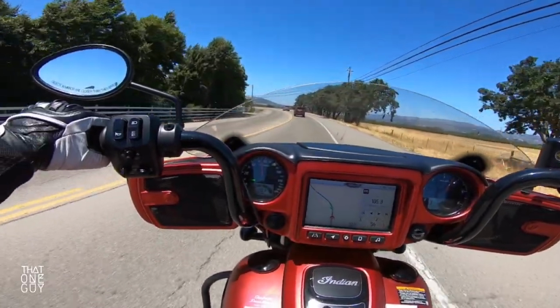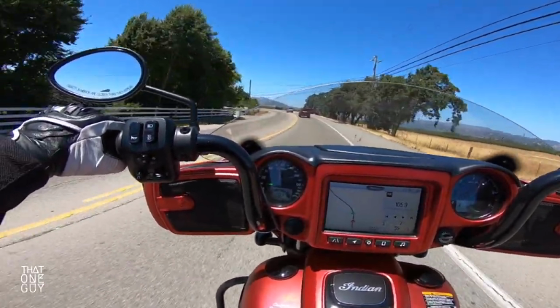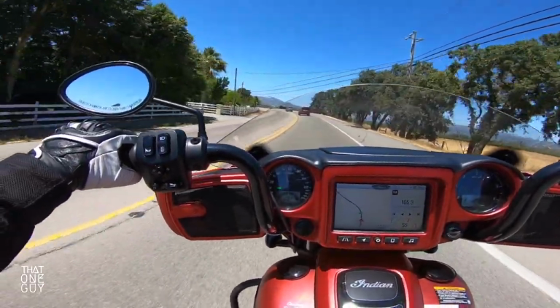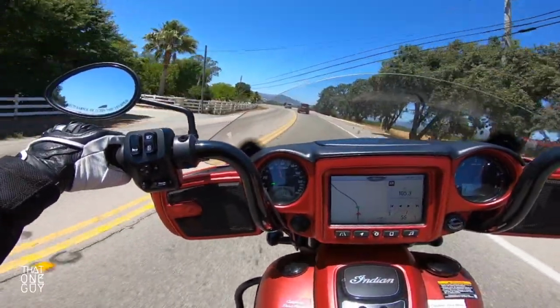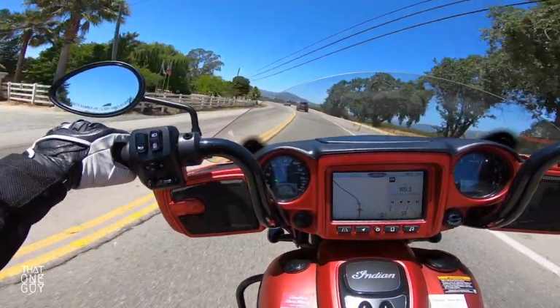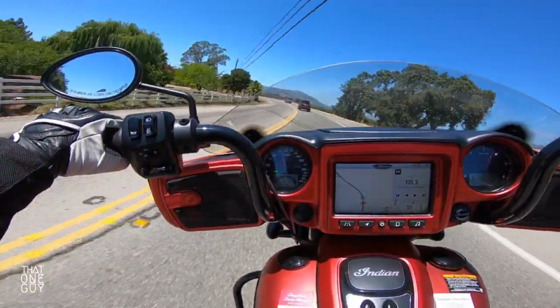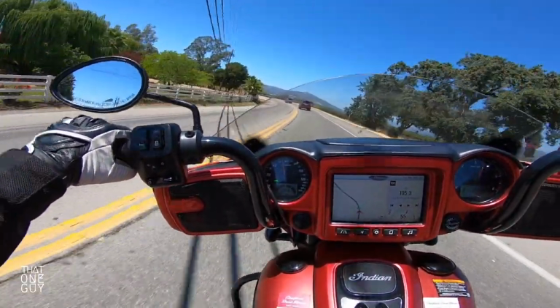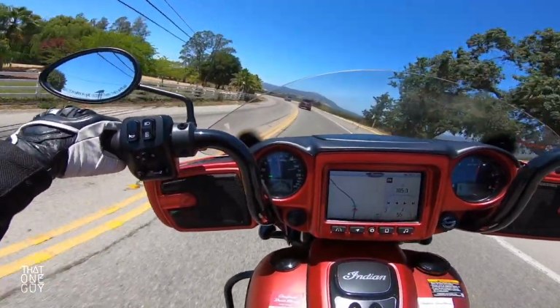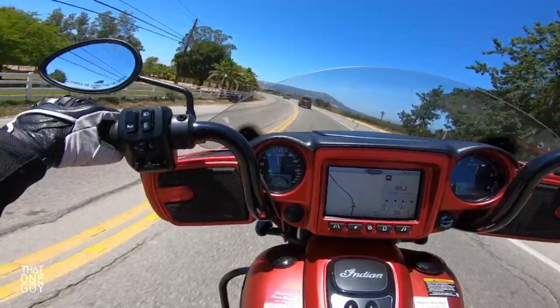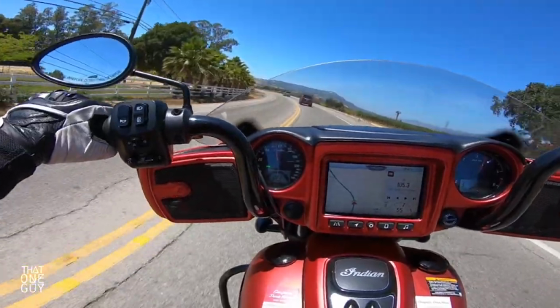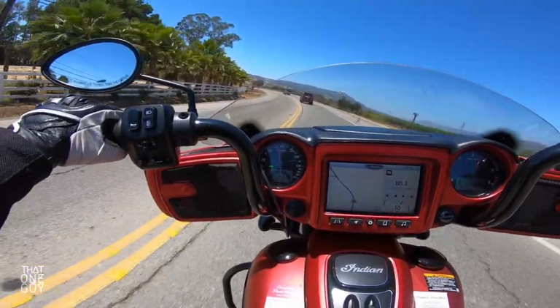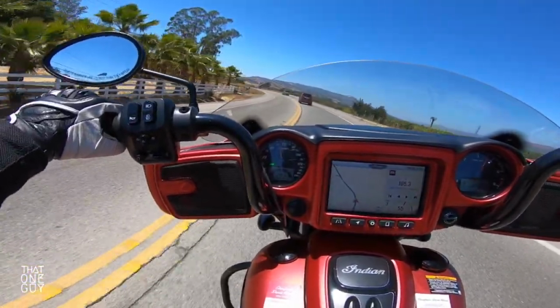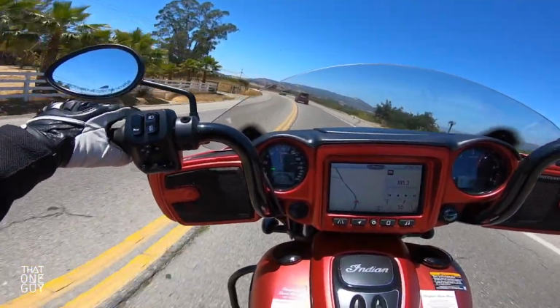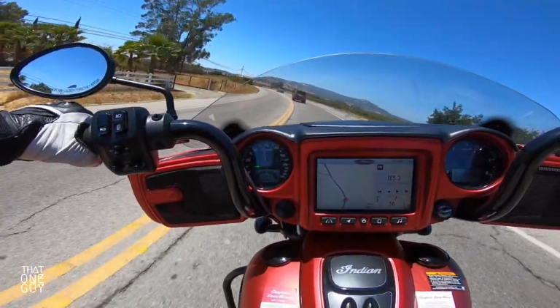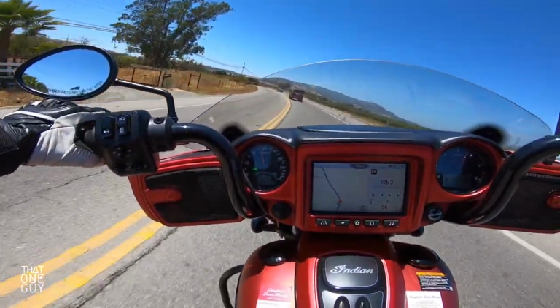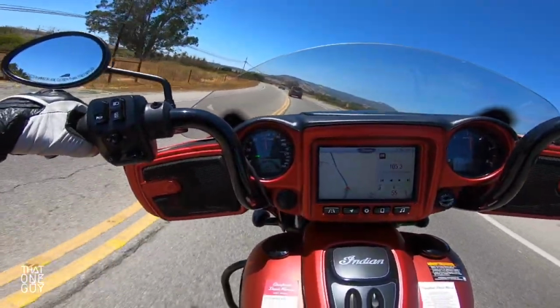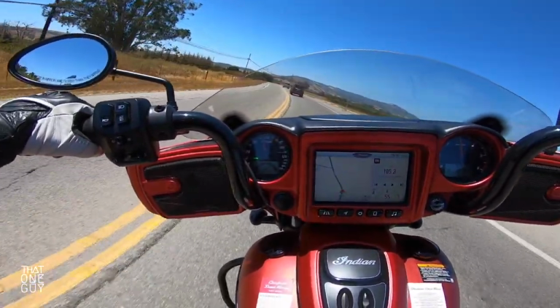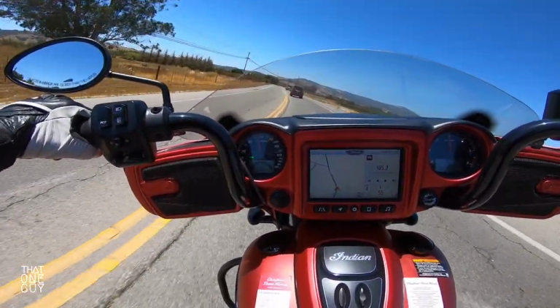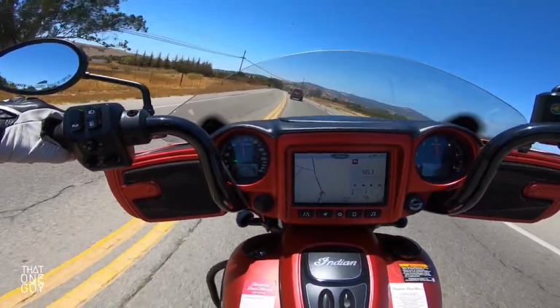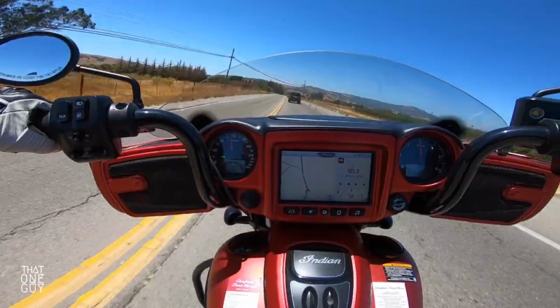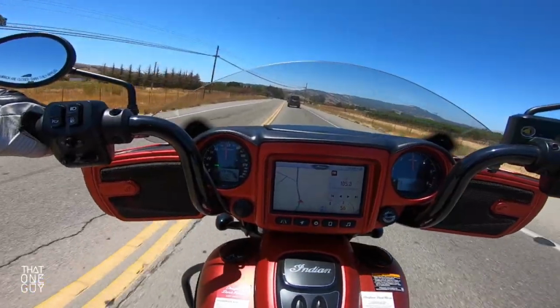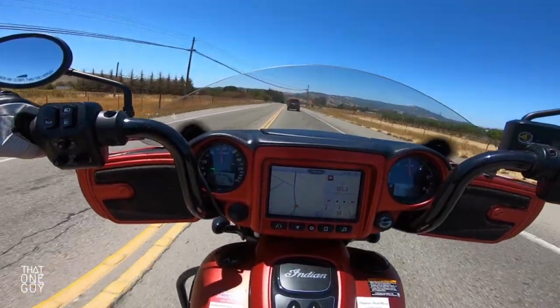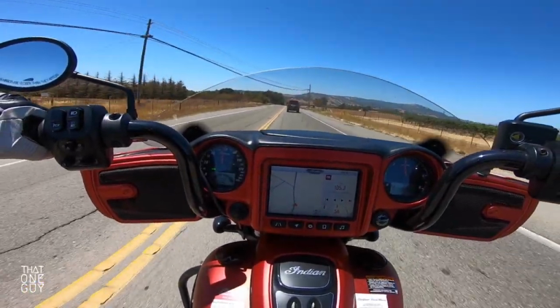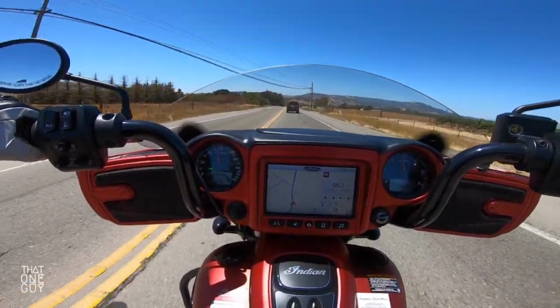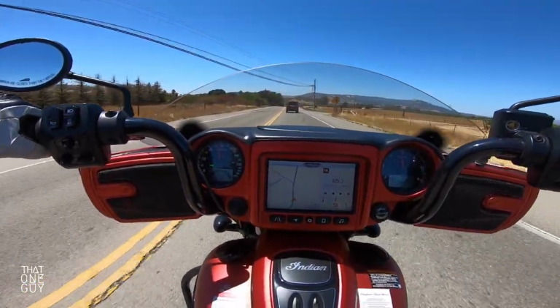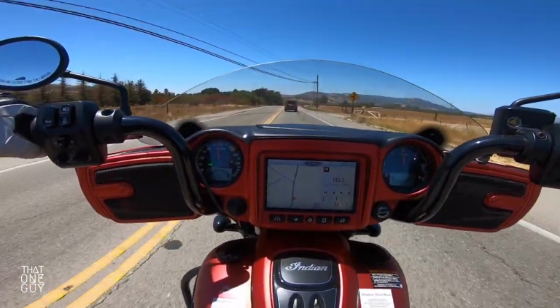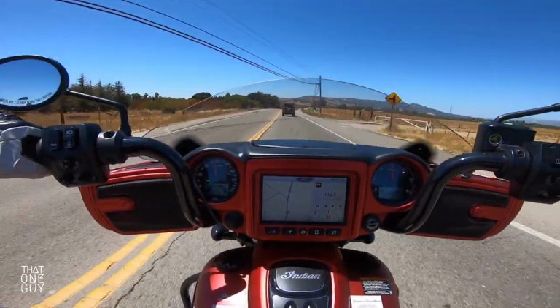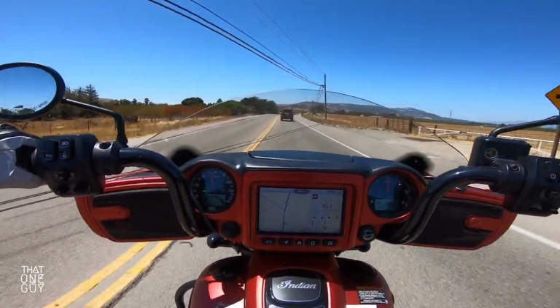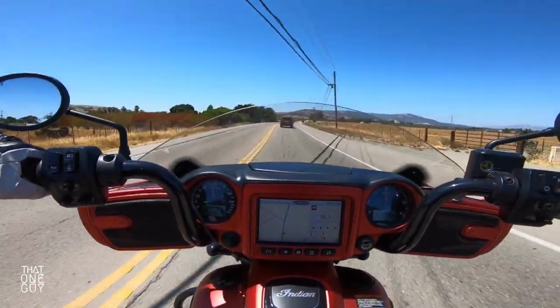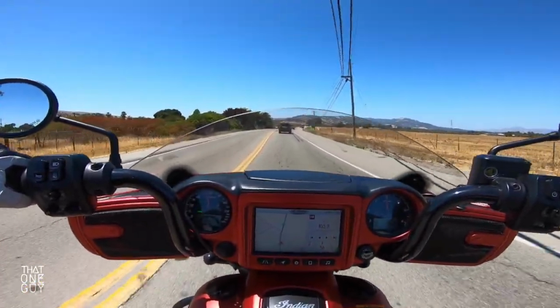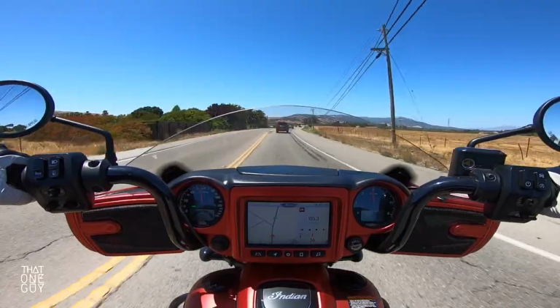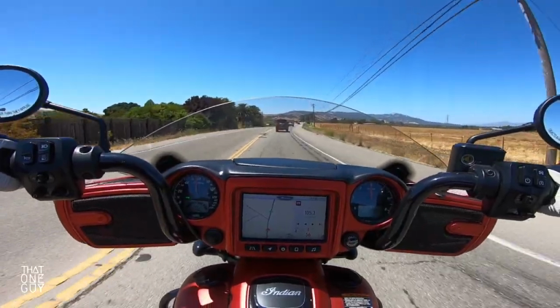But at the same time, I know for a fact that there are cruiser riders who also want to test the performance of this bike — they want to see how it does in the corners.